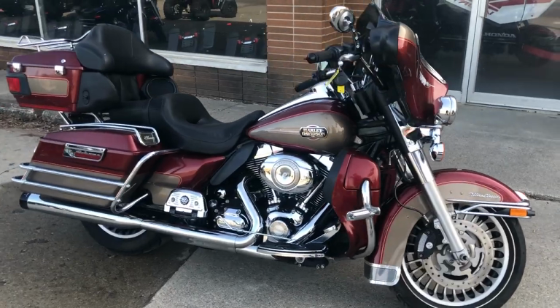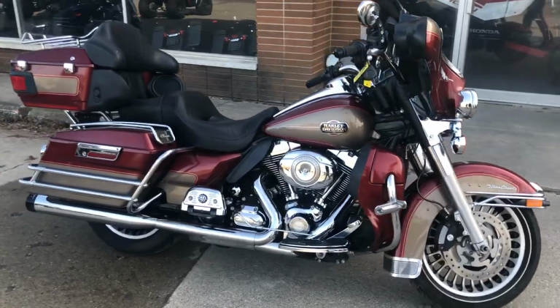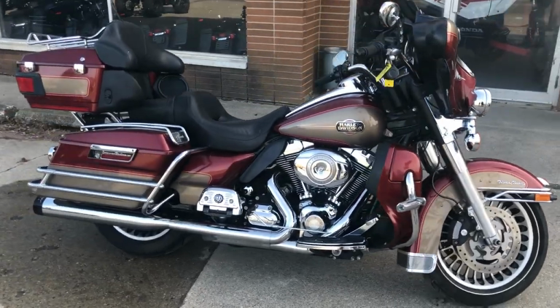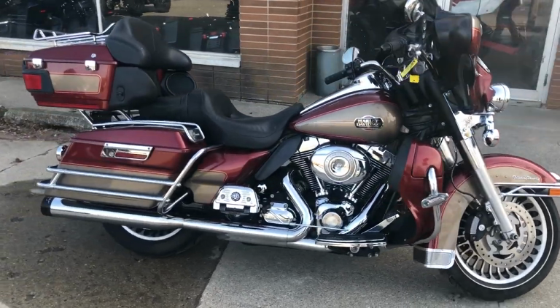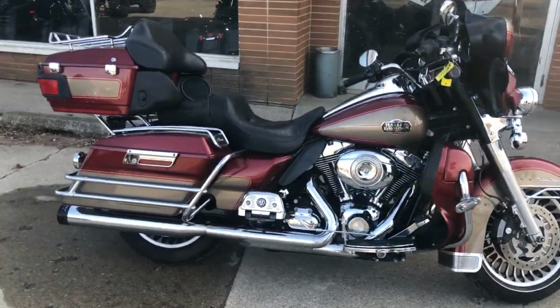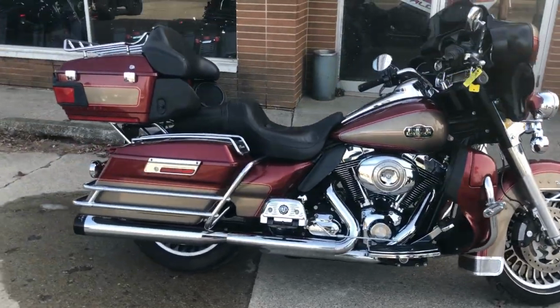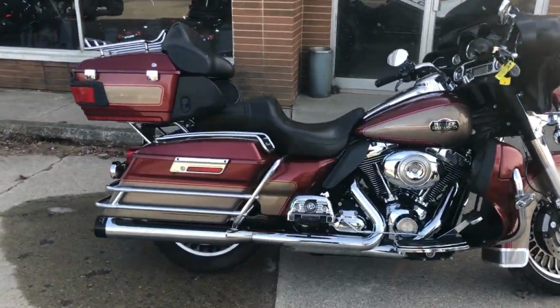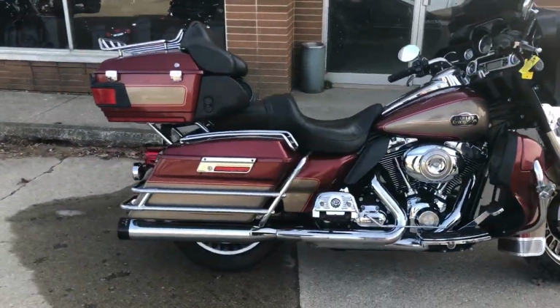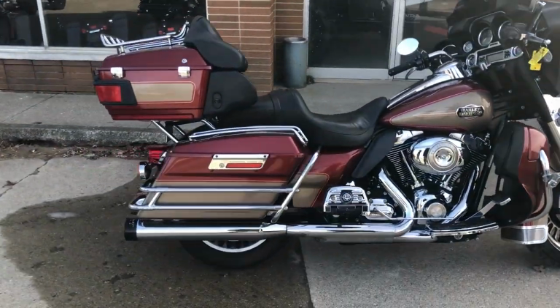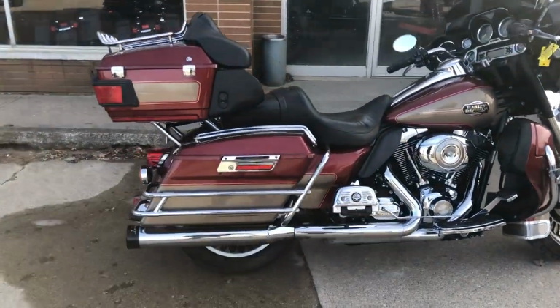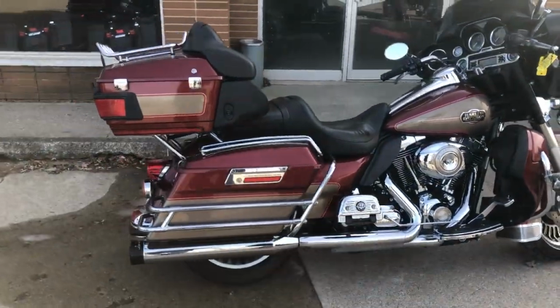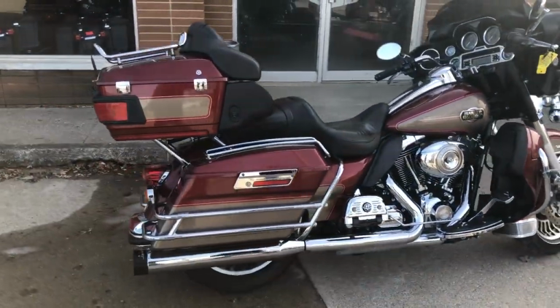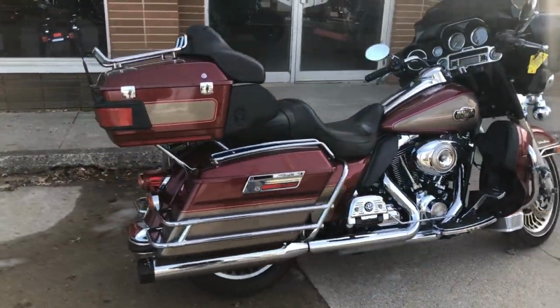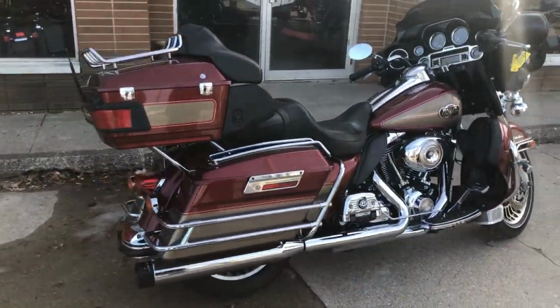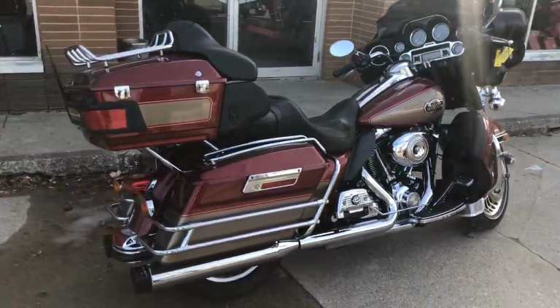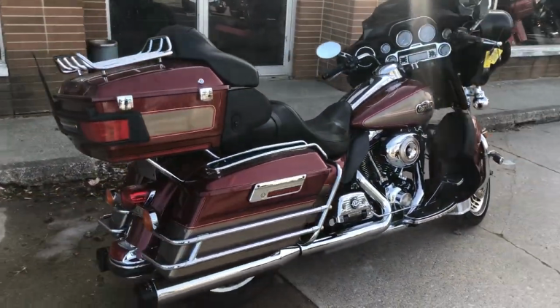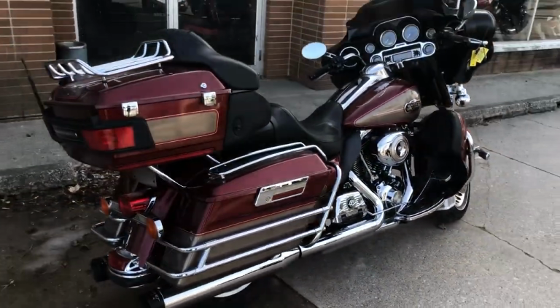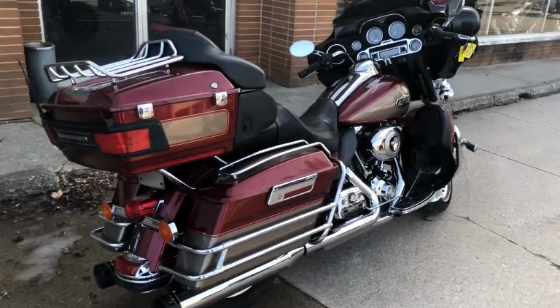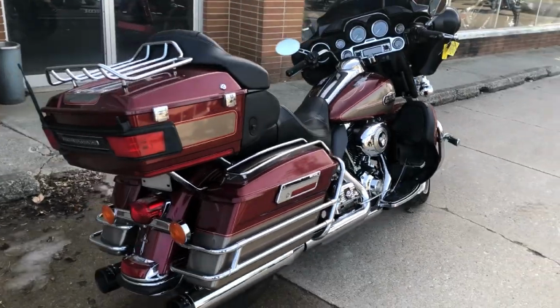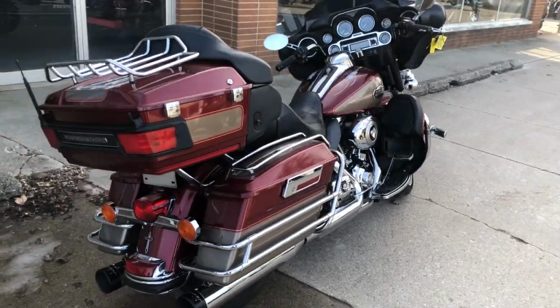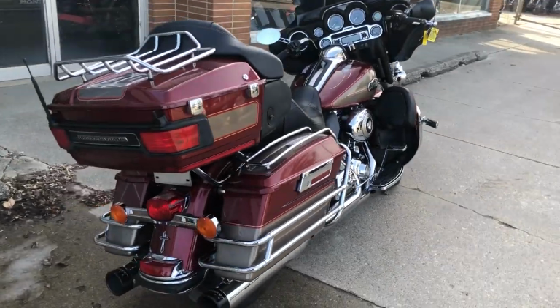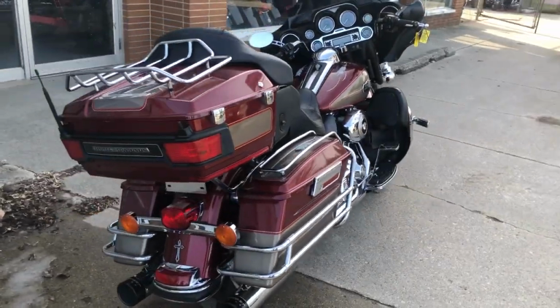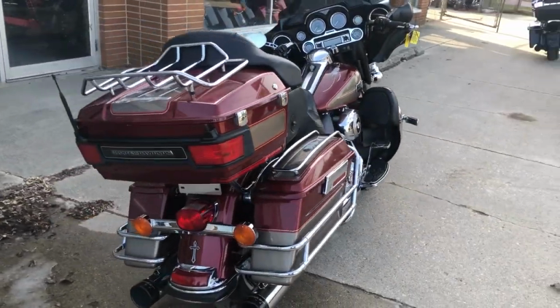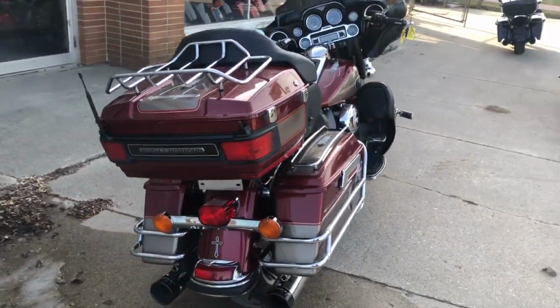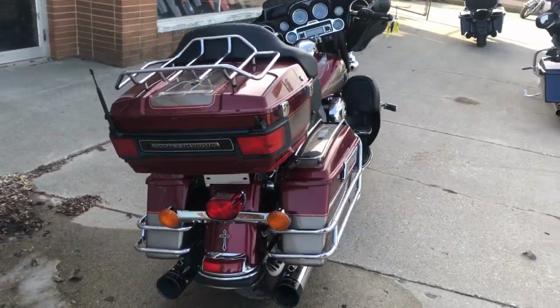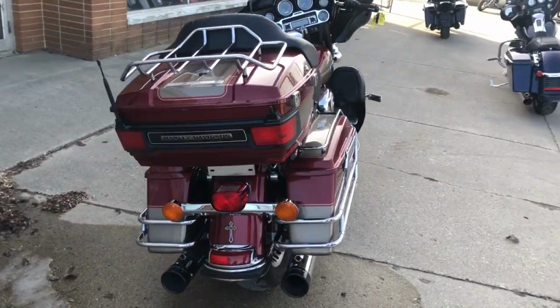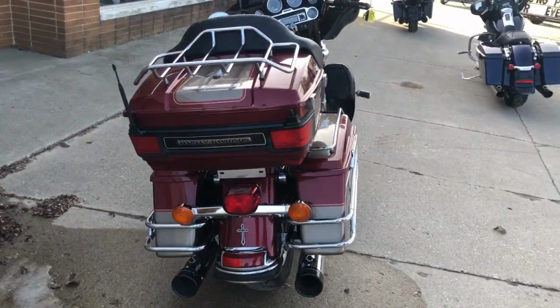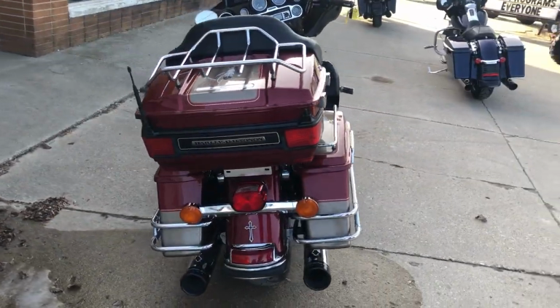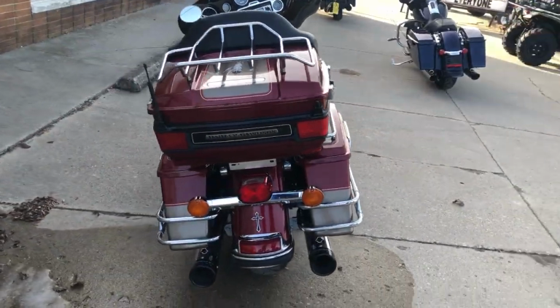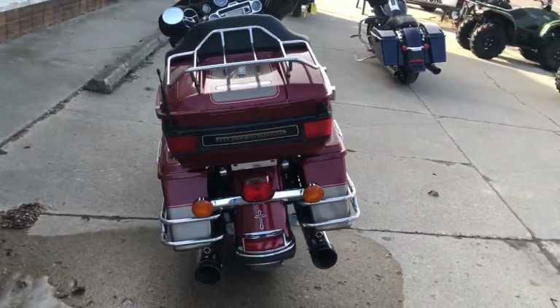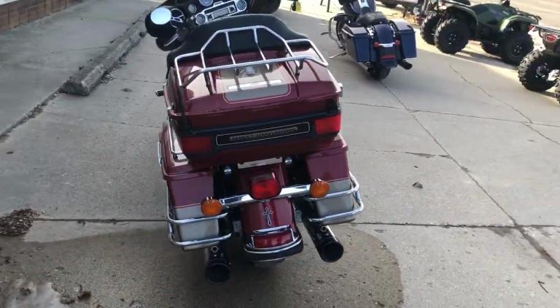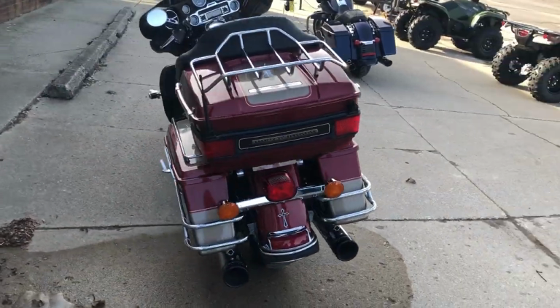Custom airbrush, tons of chrome, highway bars, upgraded floorboards, upgraded lower controls, blackout windshield, and tons more.